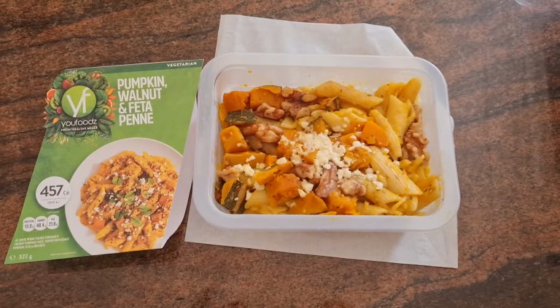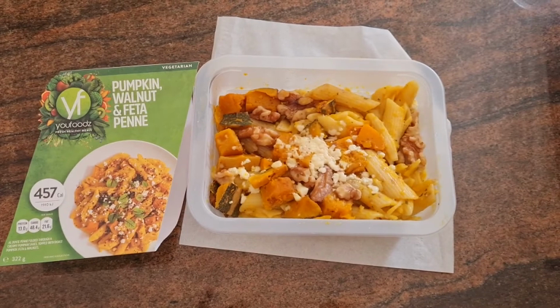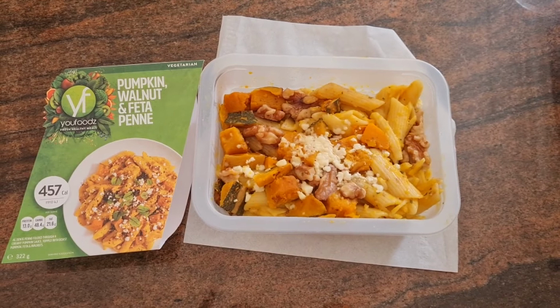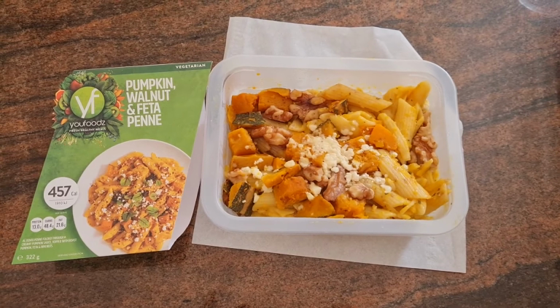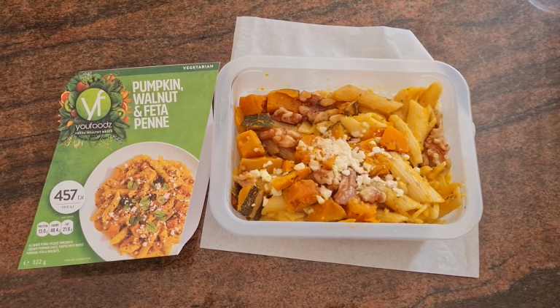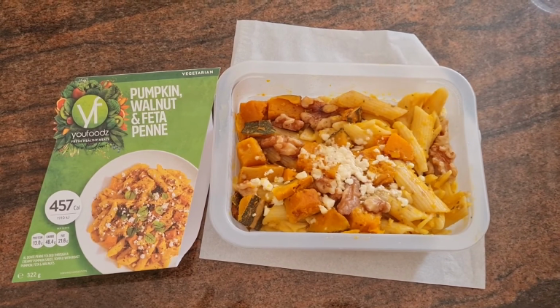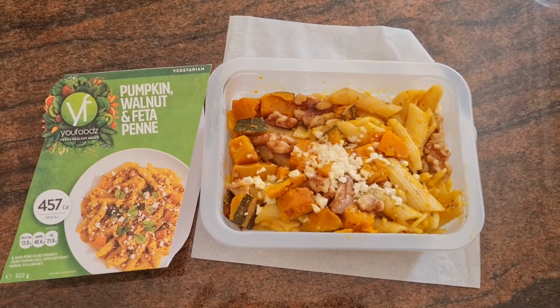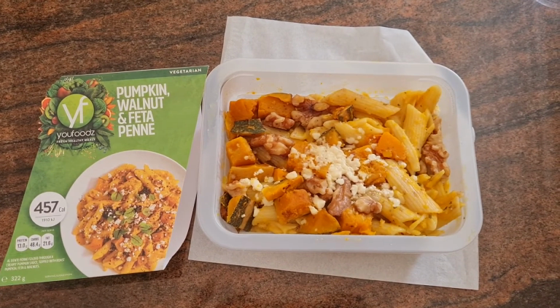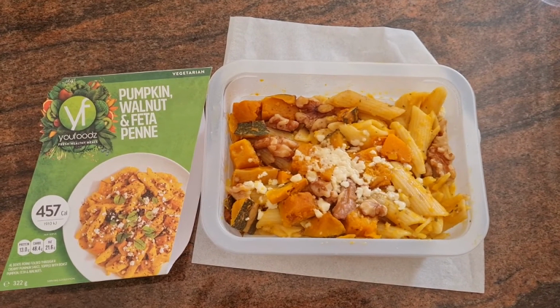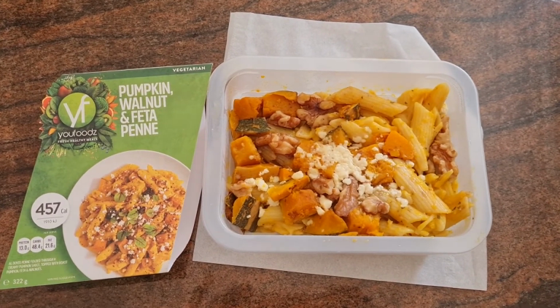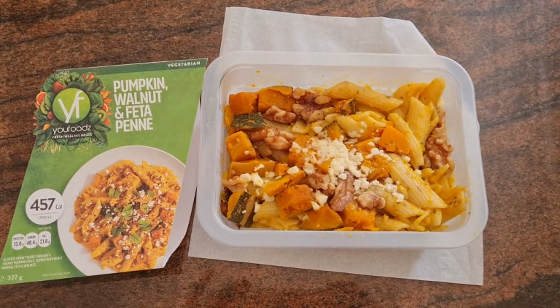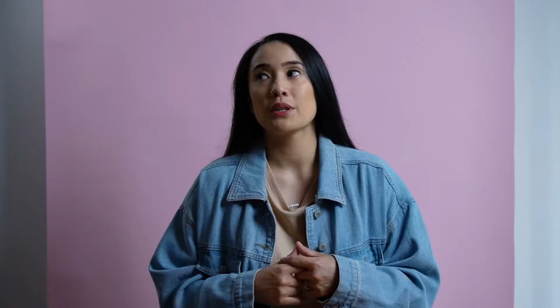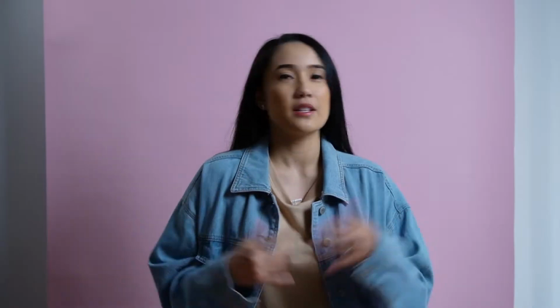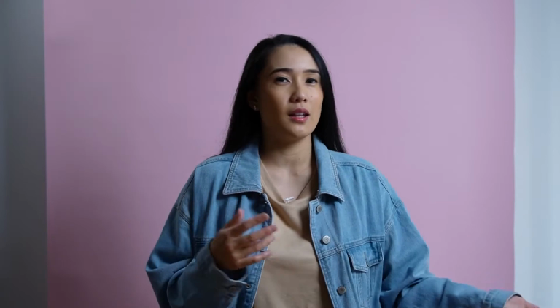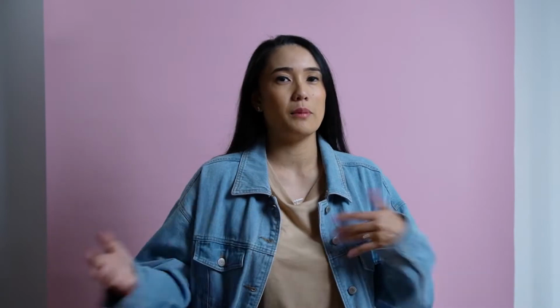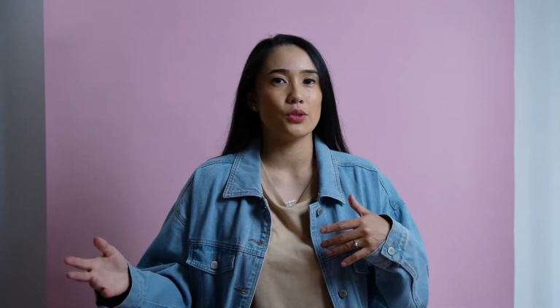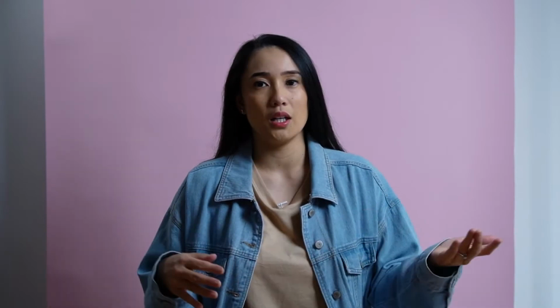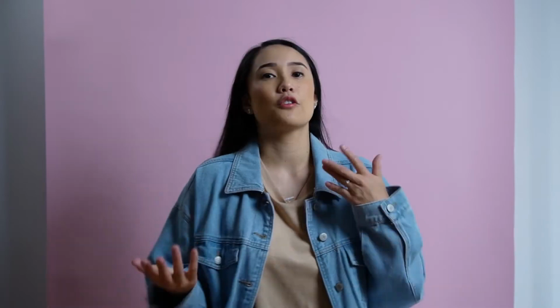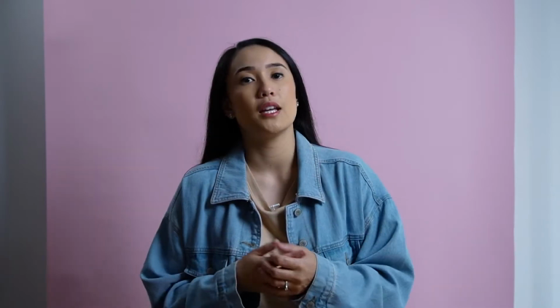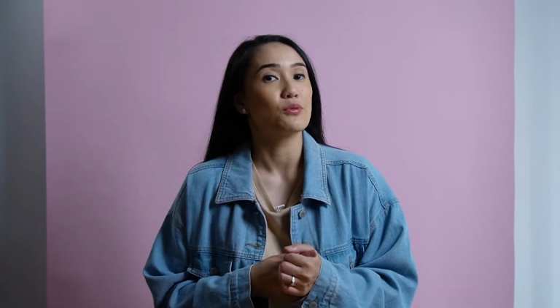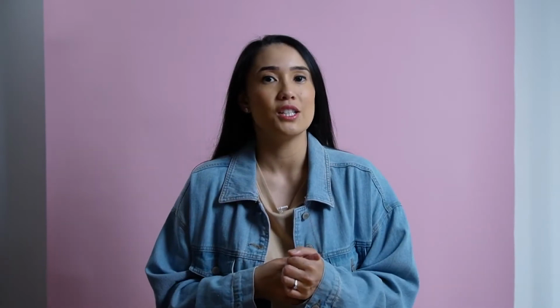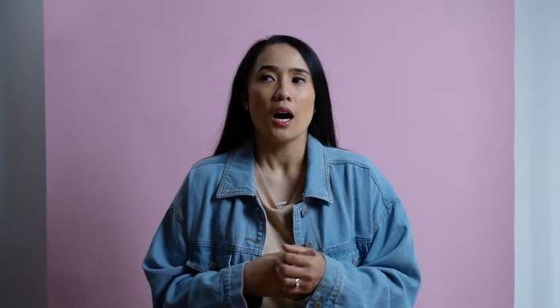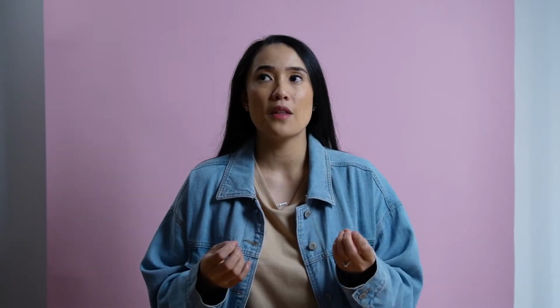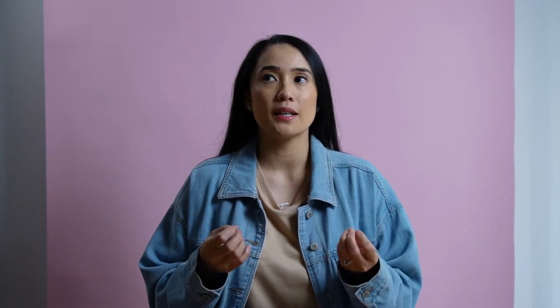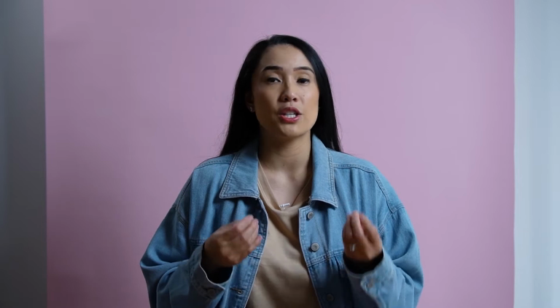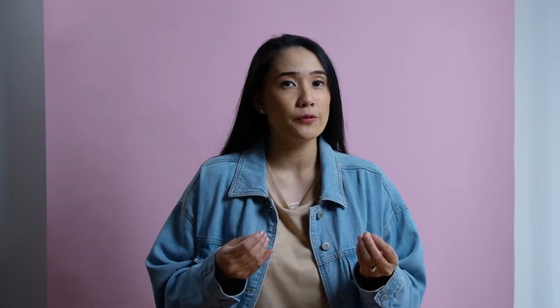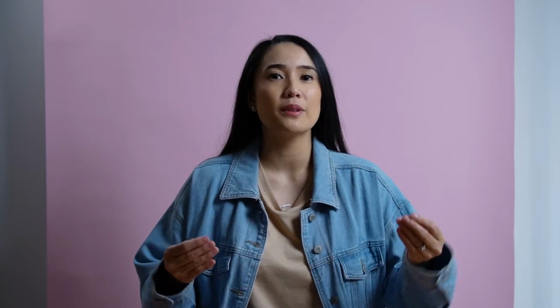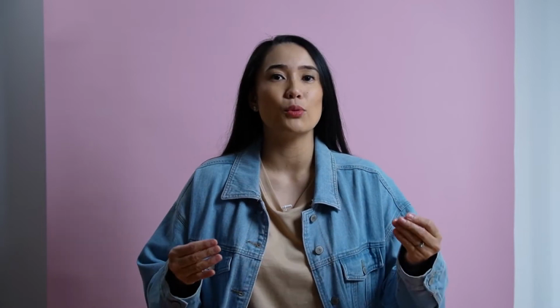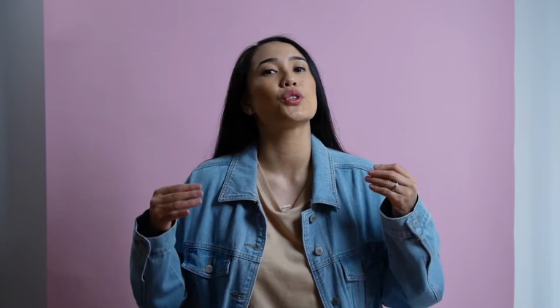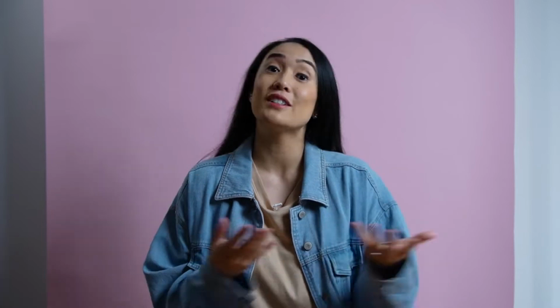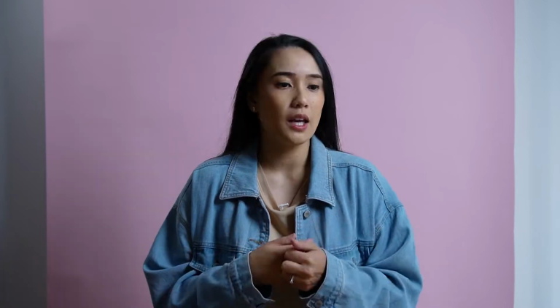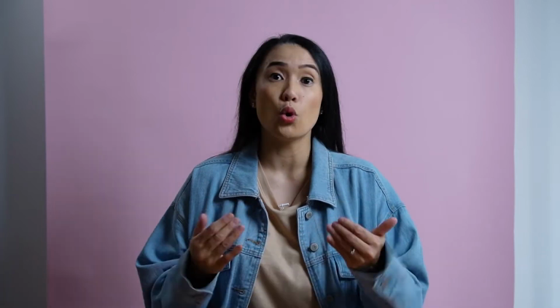Pumpkin, walnut and feta penne. This one was really yummy. I was kind of surprised myself because it doesn't have any meat or any kind of protein, but it was really delicious. I found the pasta very soft and the pumpkin was also very soft and warm.